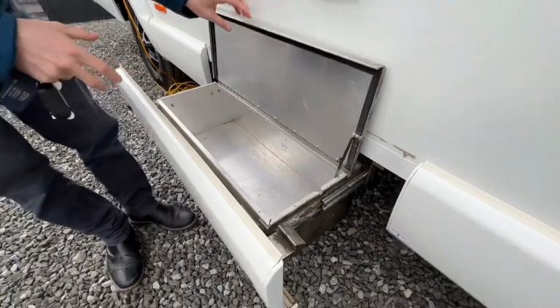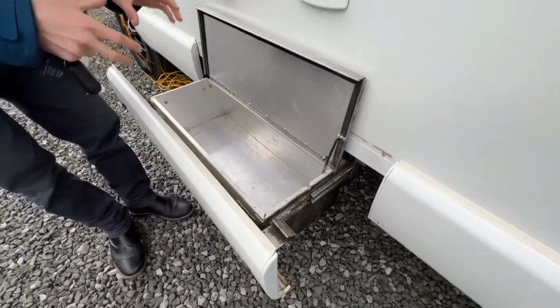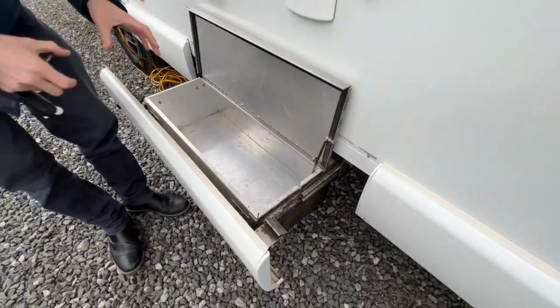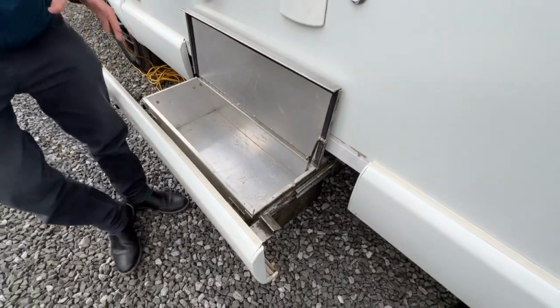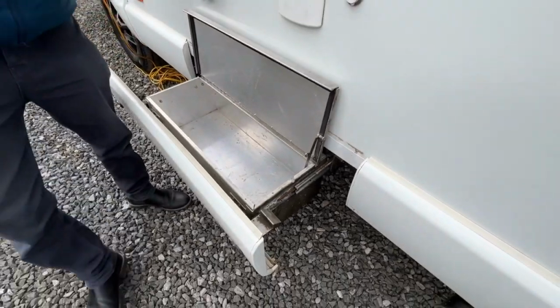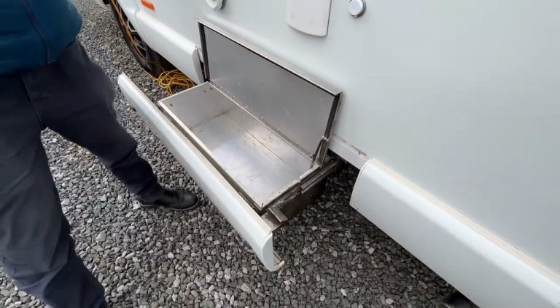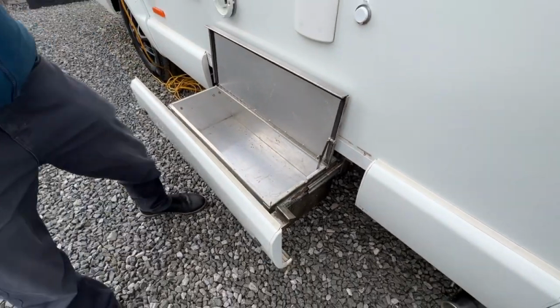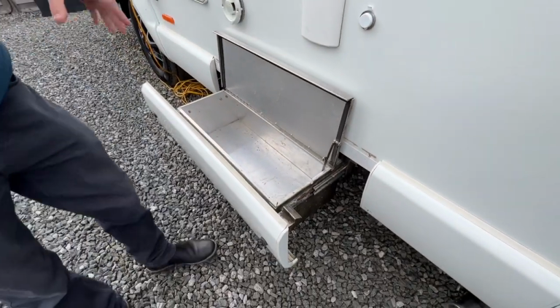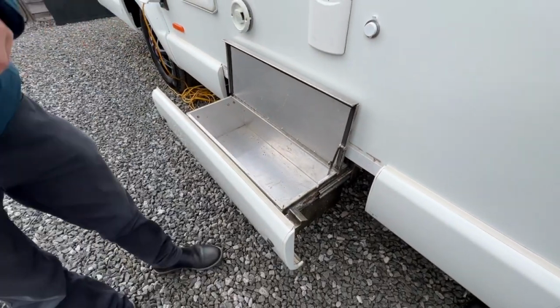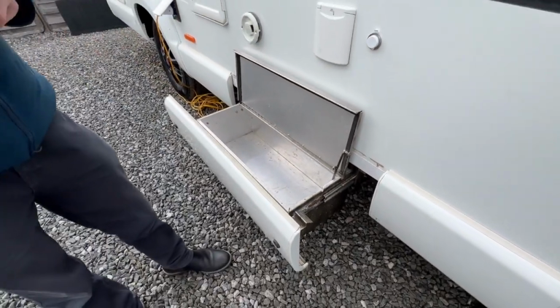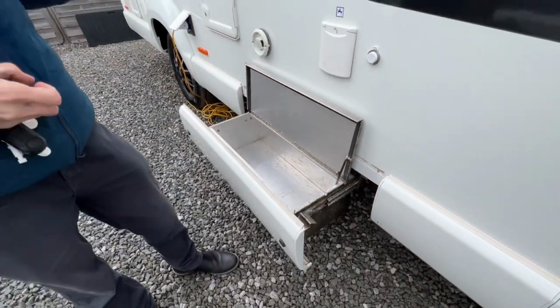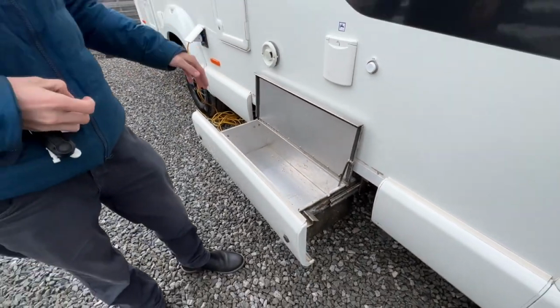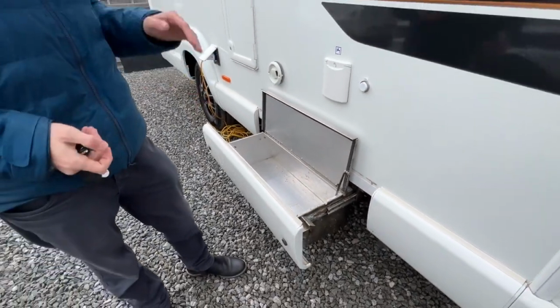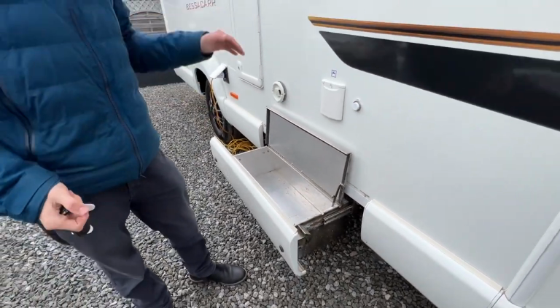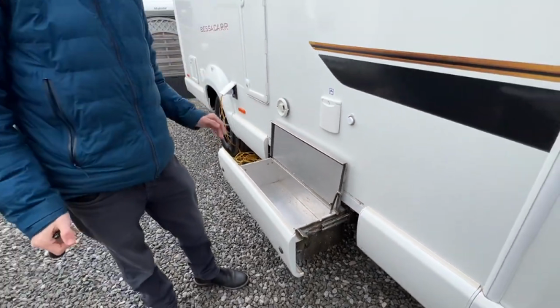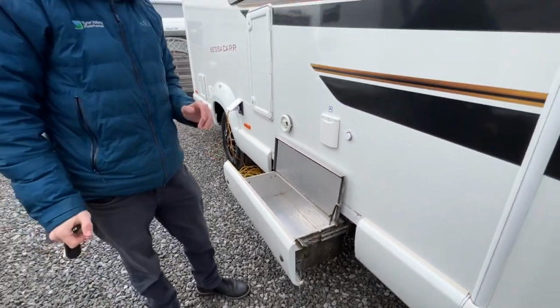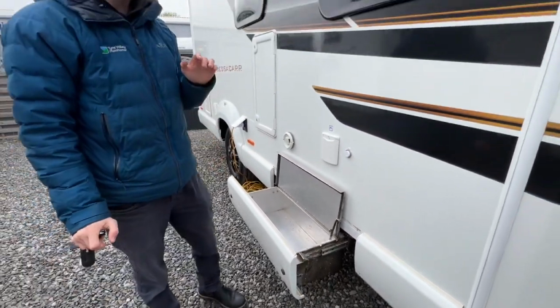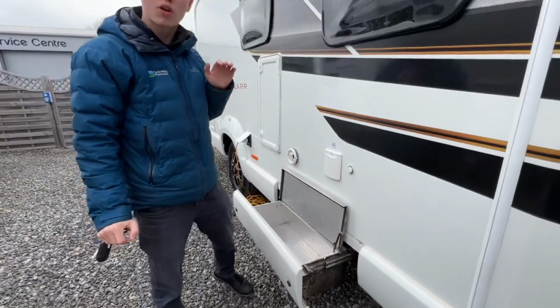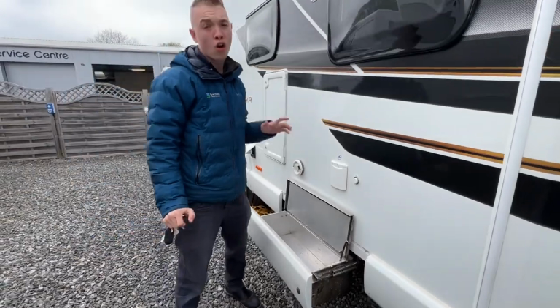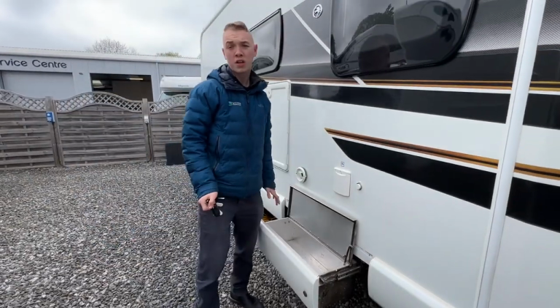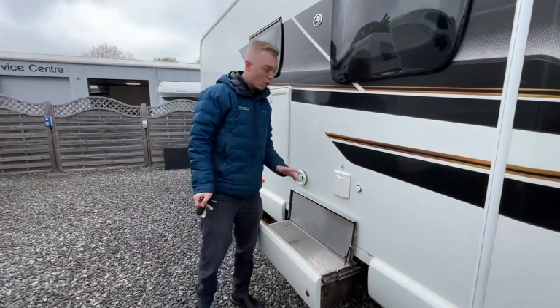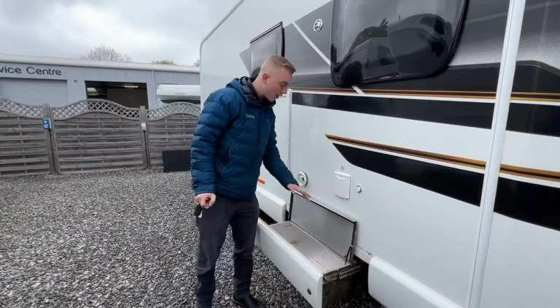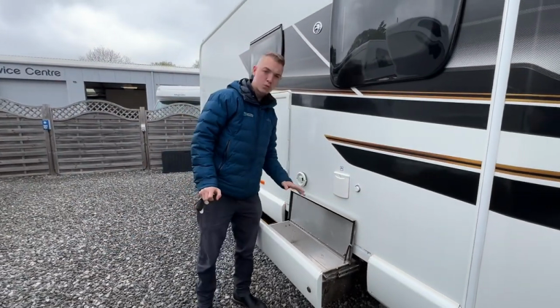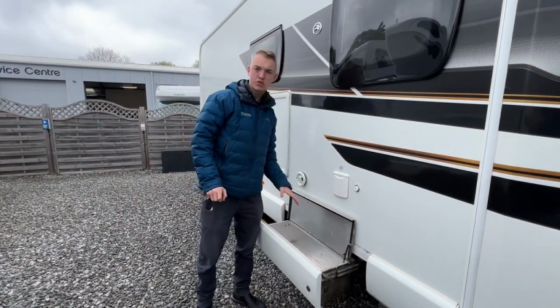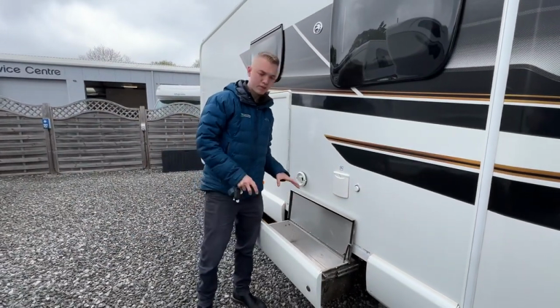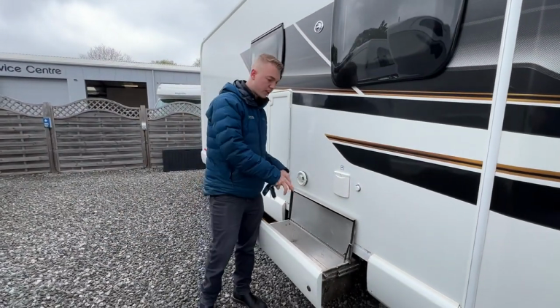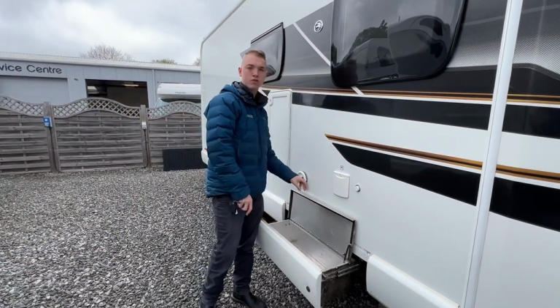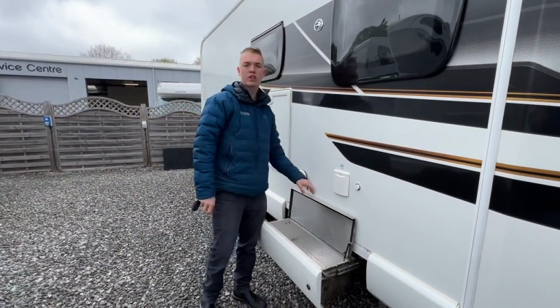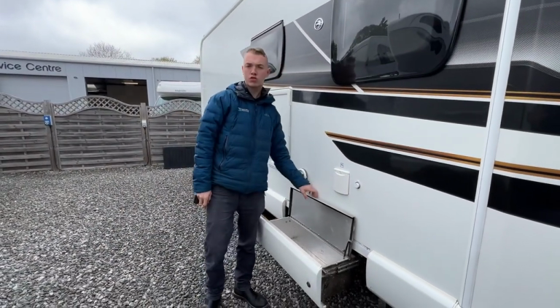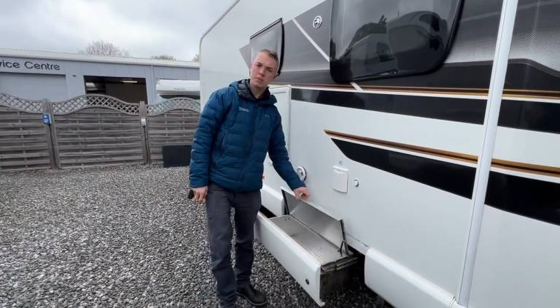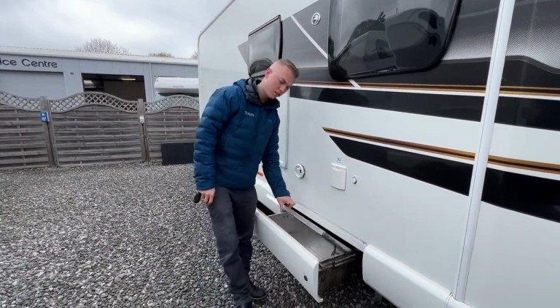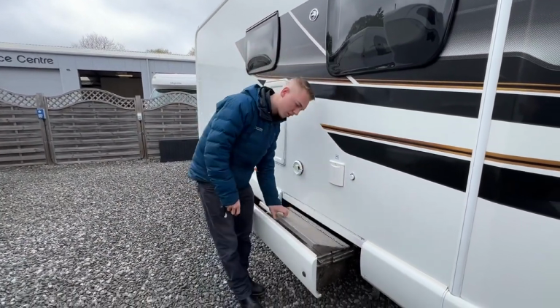You've got a slide-out locker here. This is your wet locker so you can keep all your levelling ramps, all your hook-up leads, all your wet and muddy stuff in here so that you're not trailing them into the vehicle.